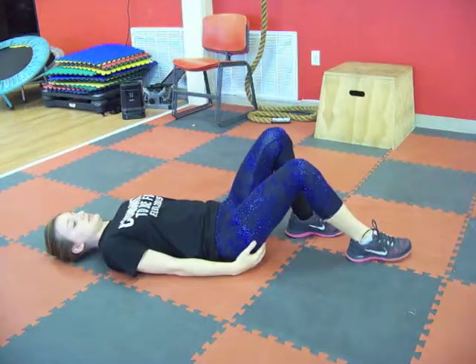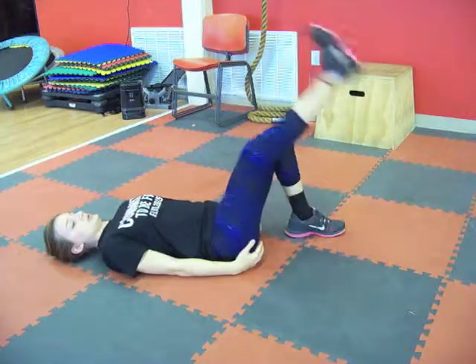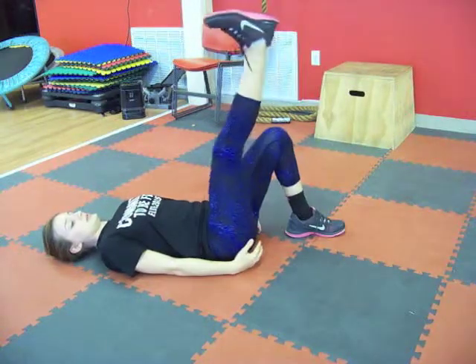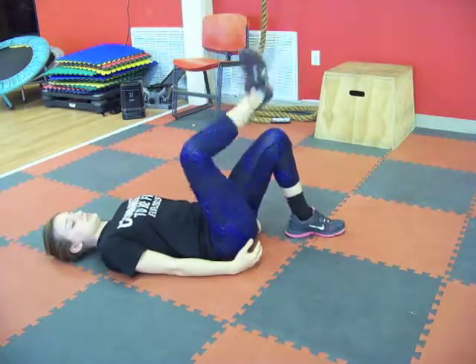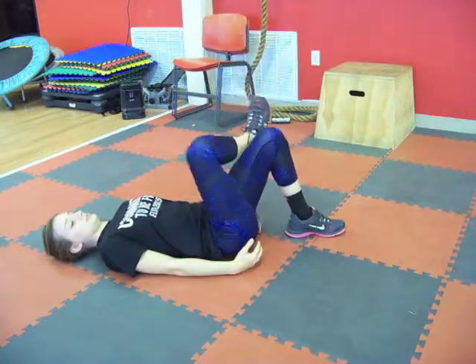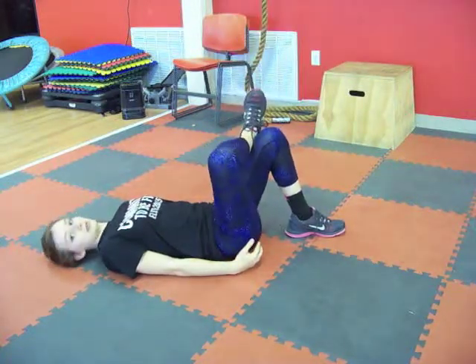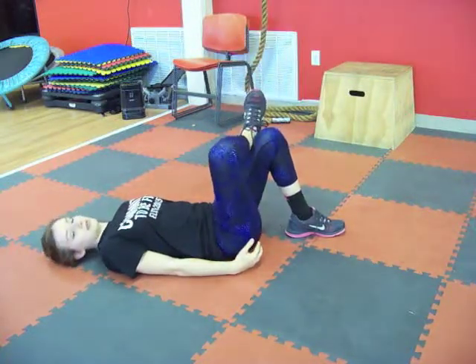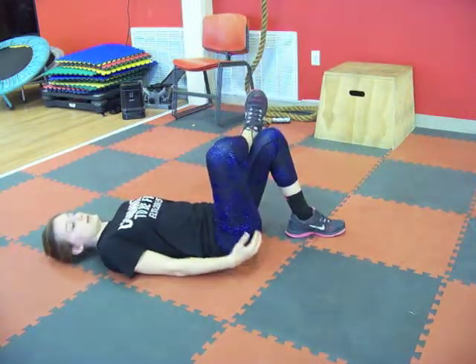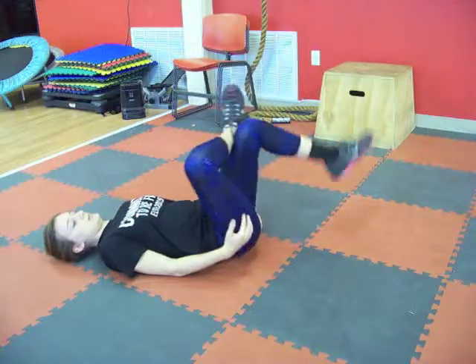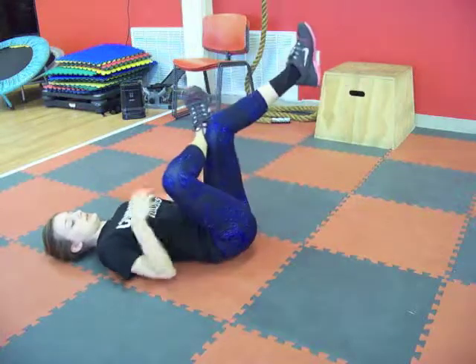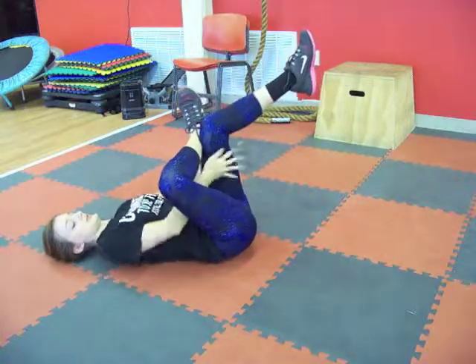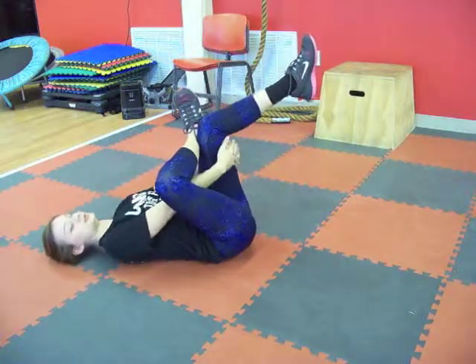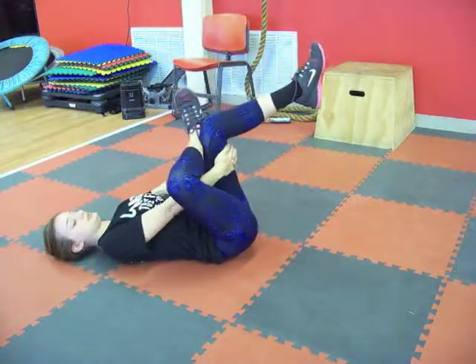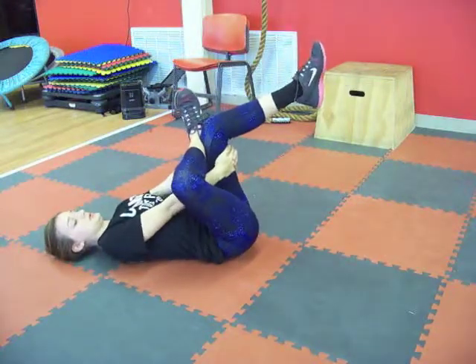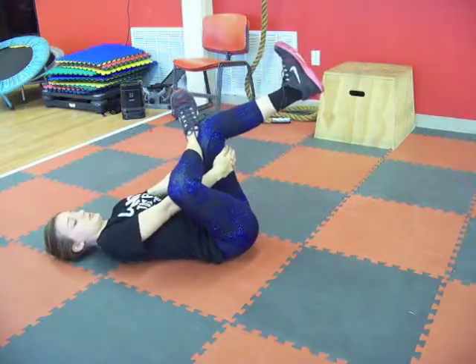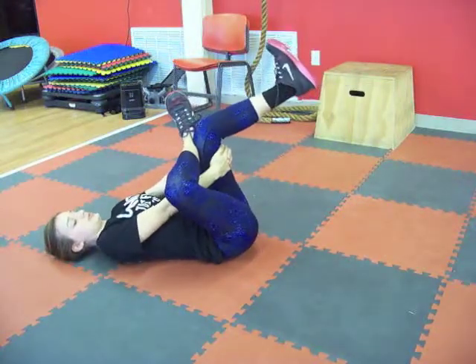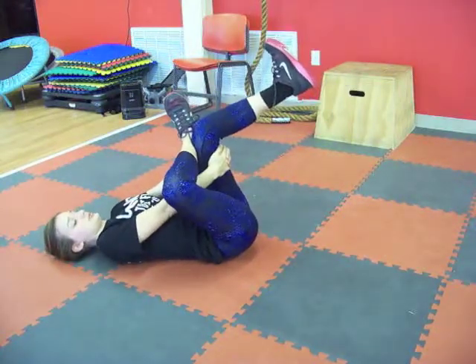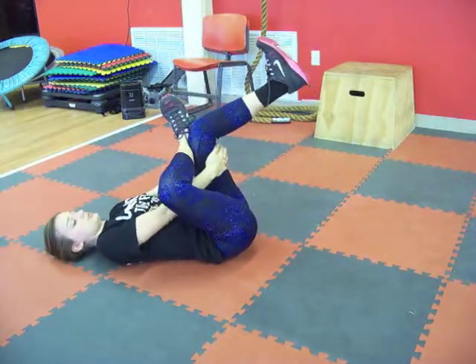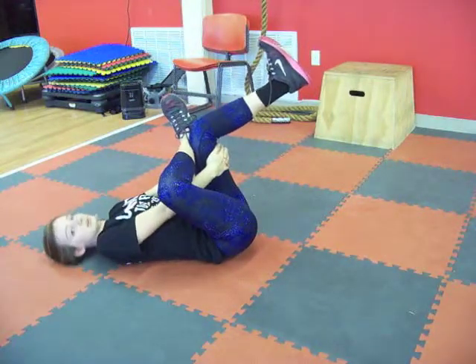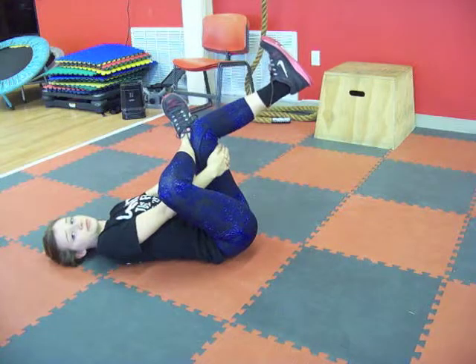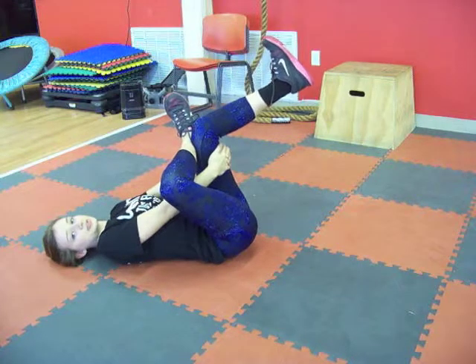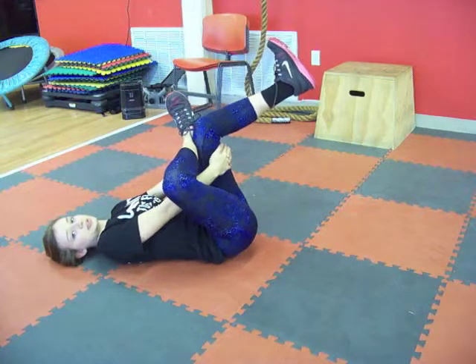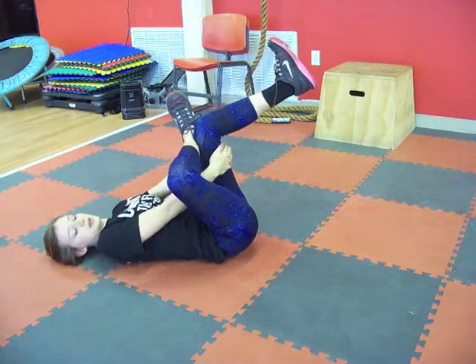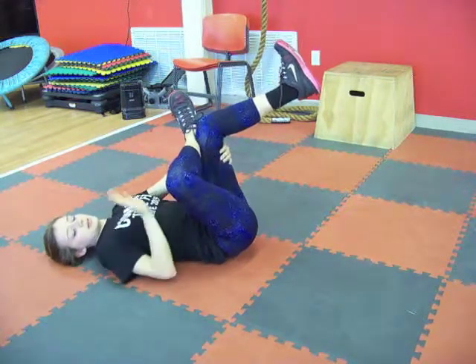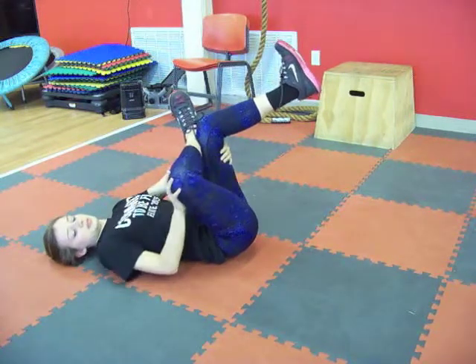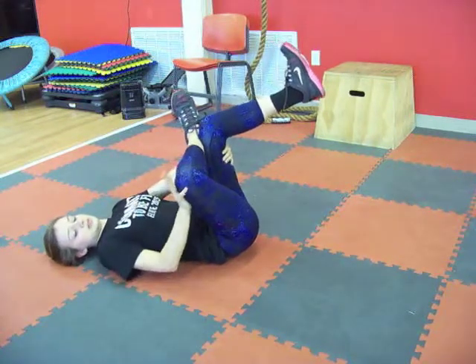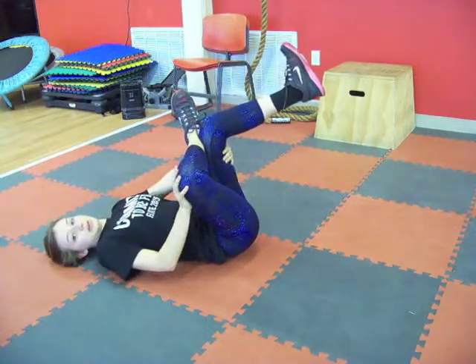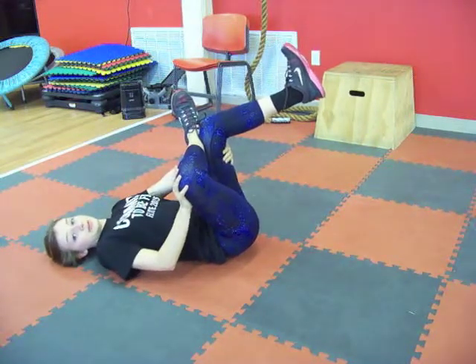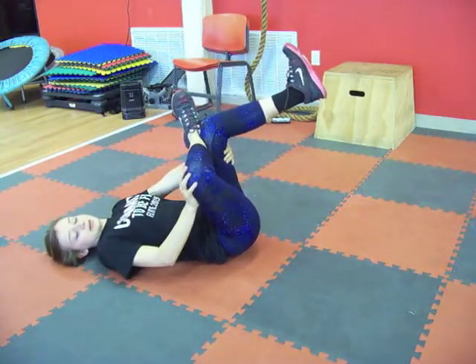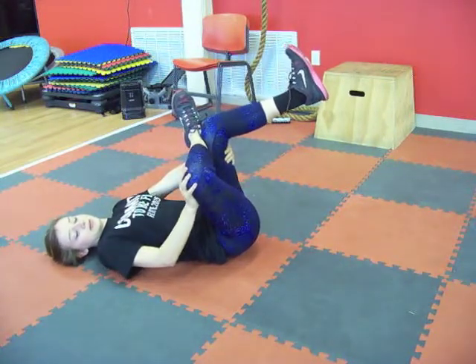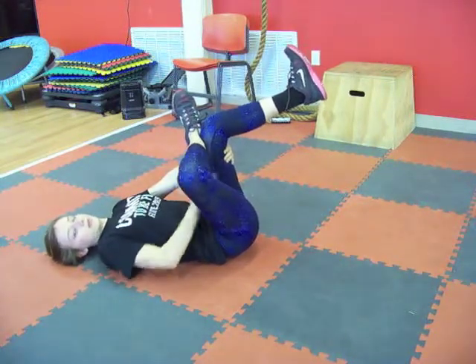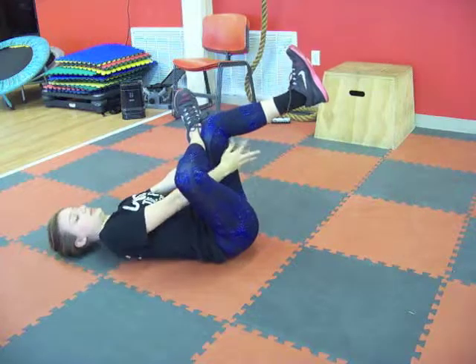So right leg up, draping over that left leg, picking up the left leg, loop the arms through. Pull that left leg towards your face to feel more of a stretch, and then push this right knee with your mind's eye away from your face.